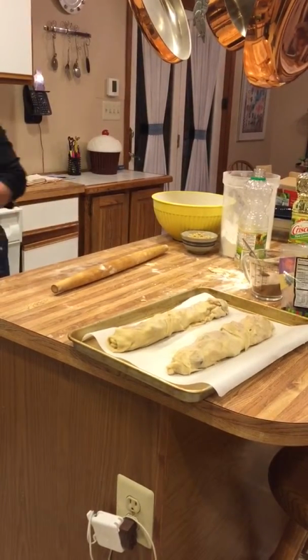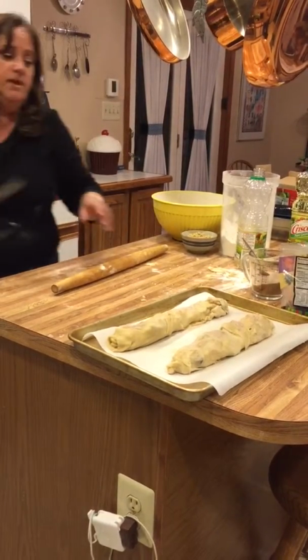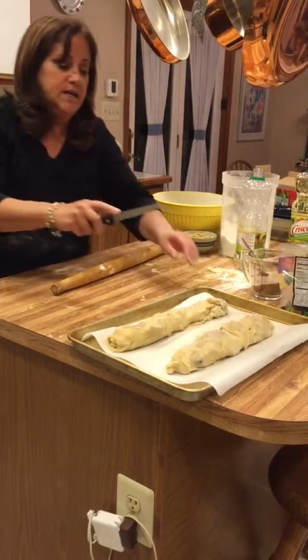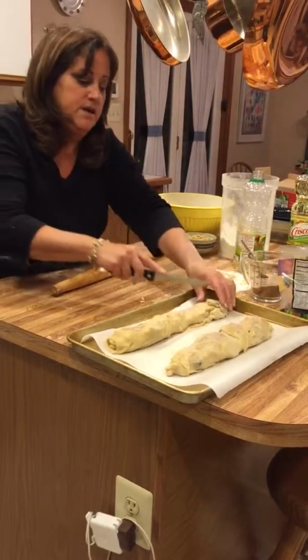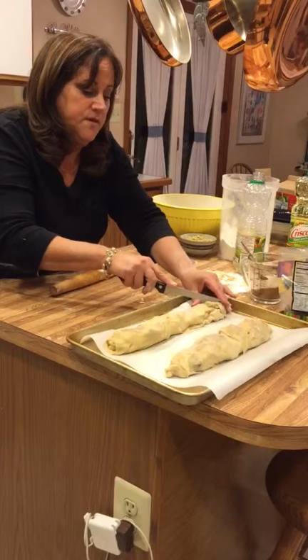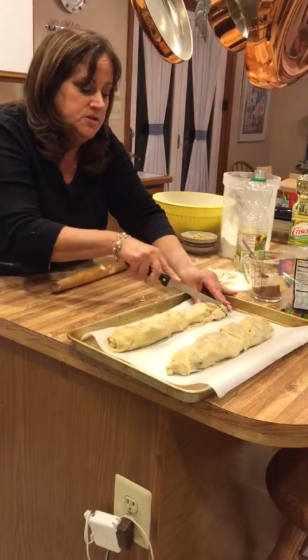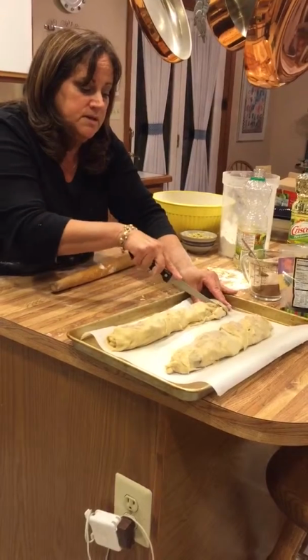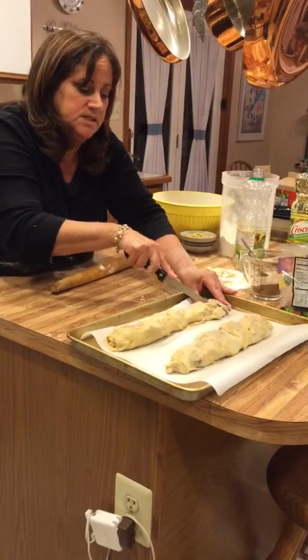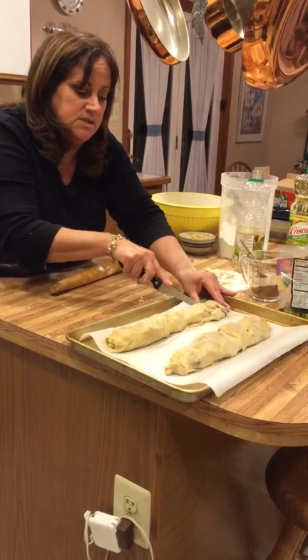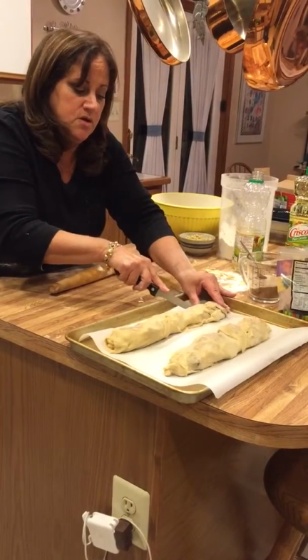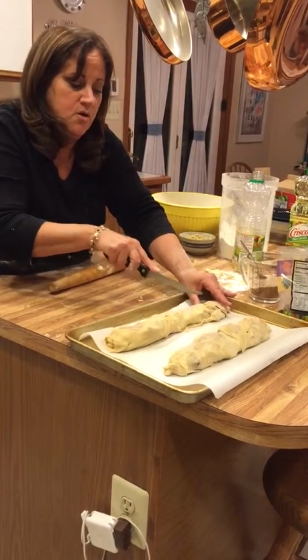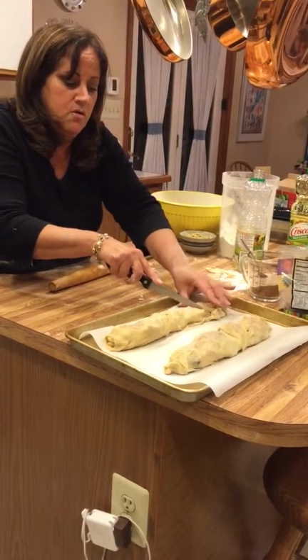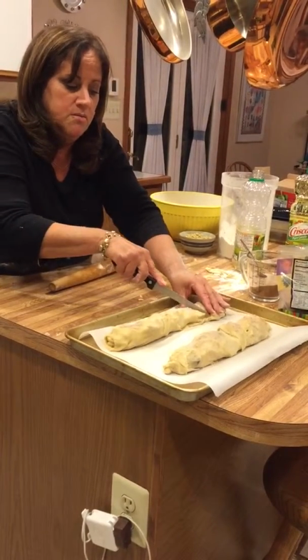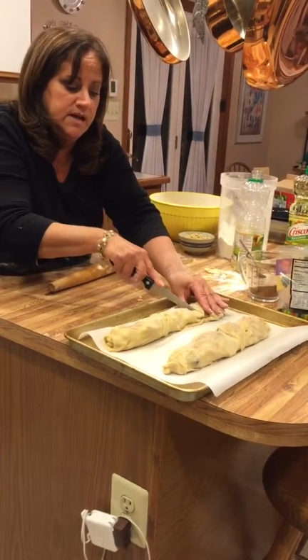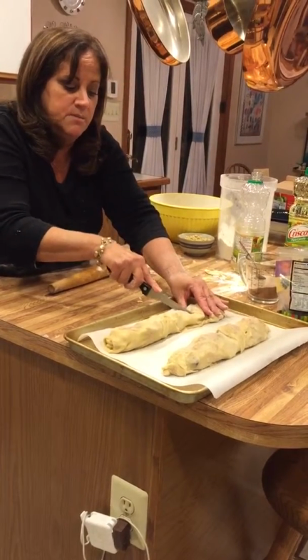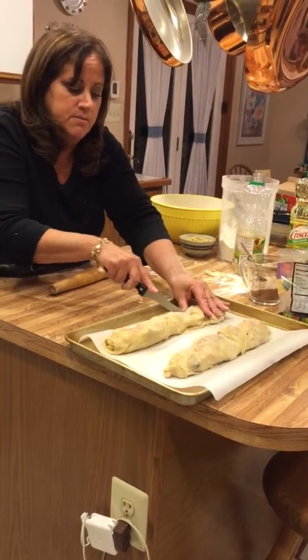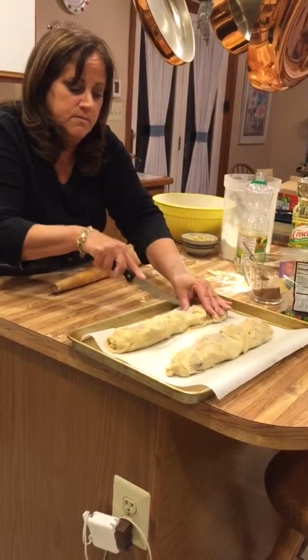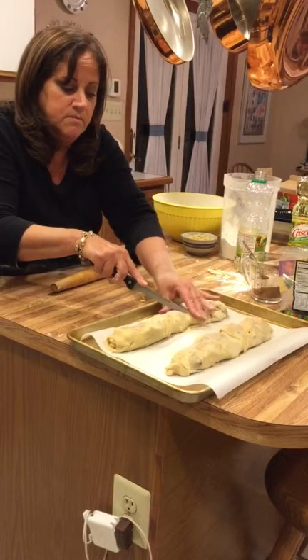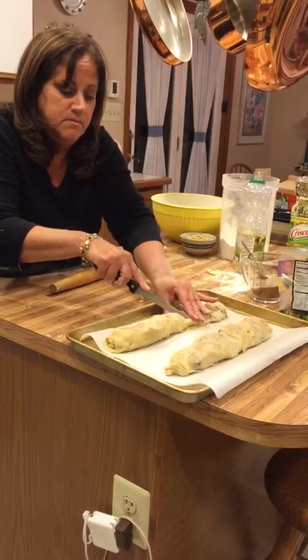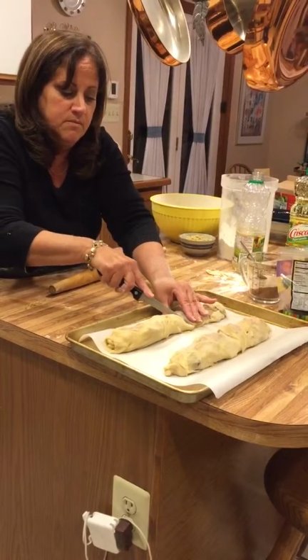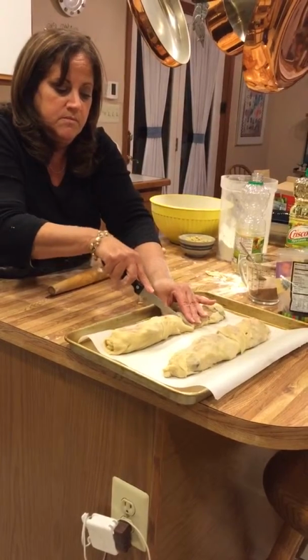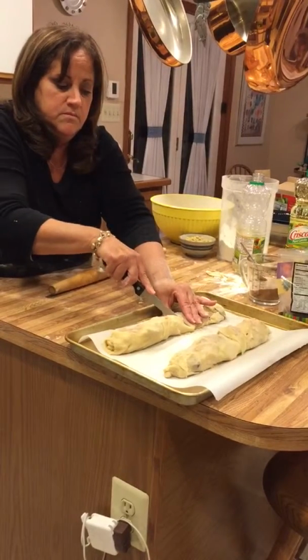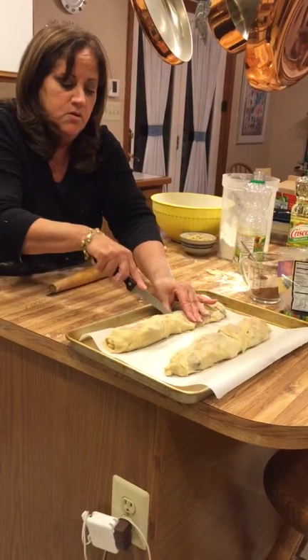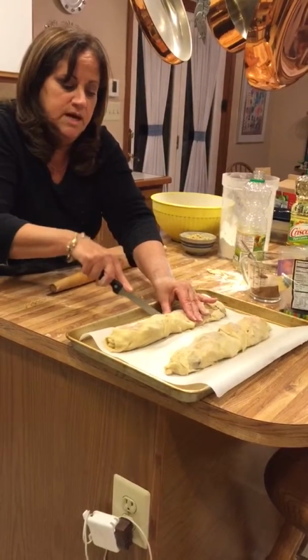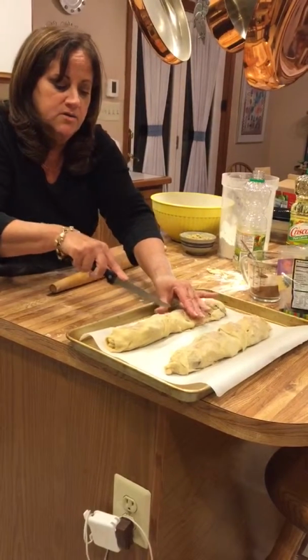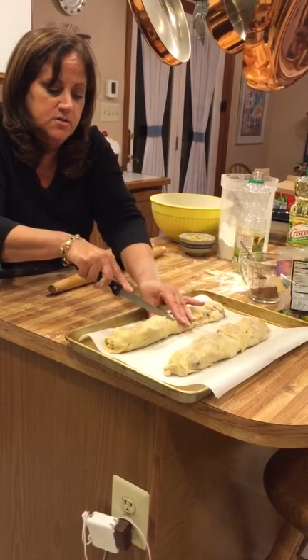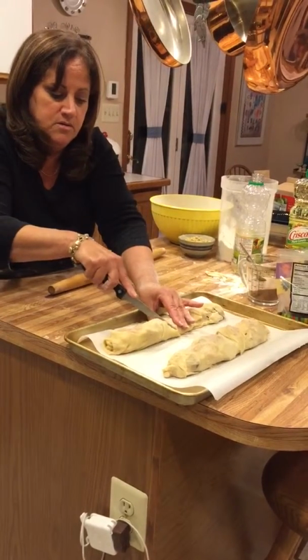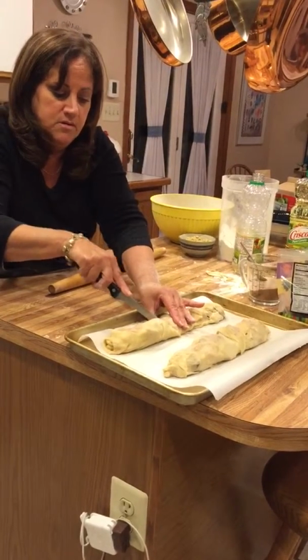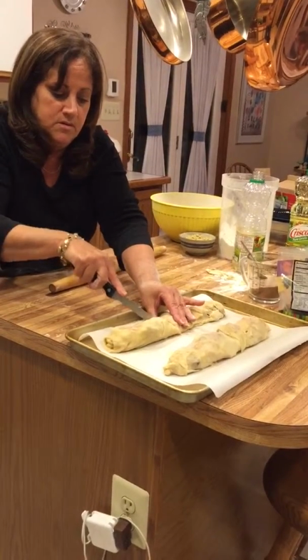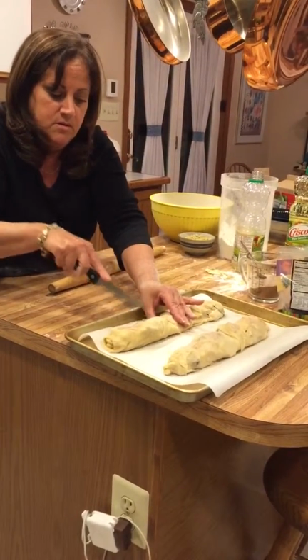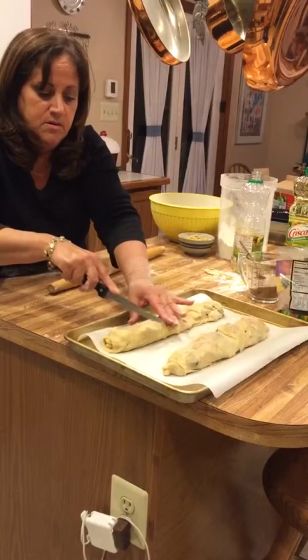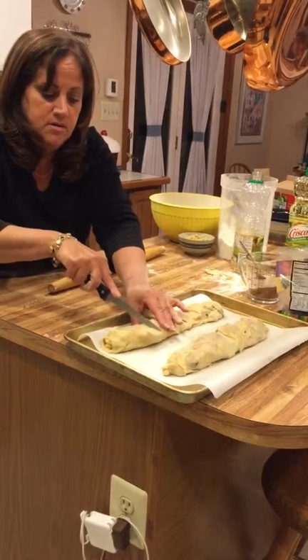Take a knife and just make some slits almost down to the bottom, on a diagonal. Then place it on the bottom.